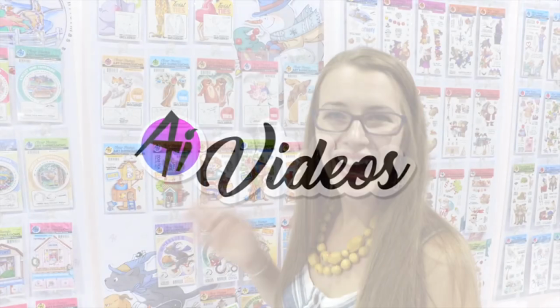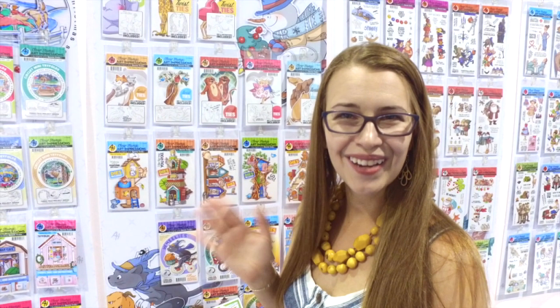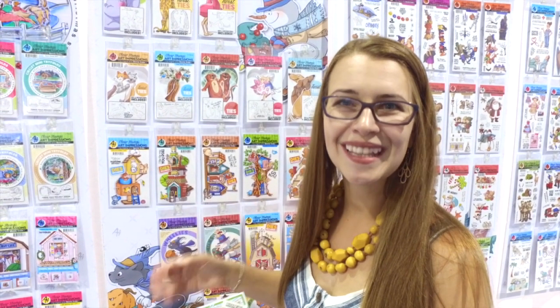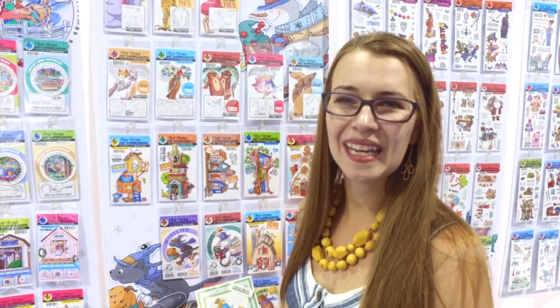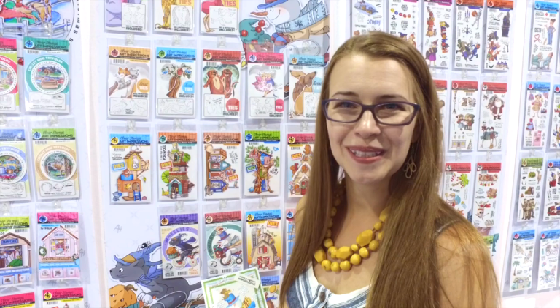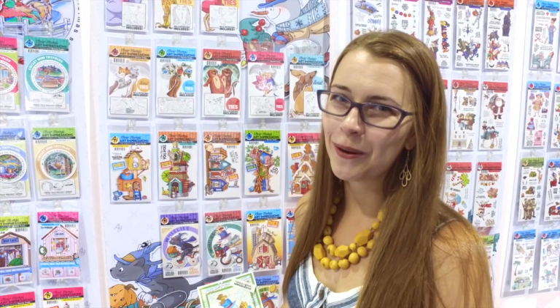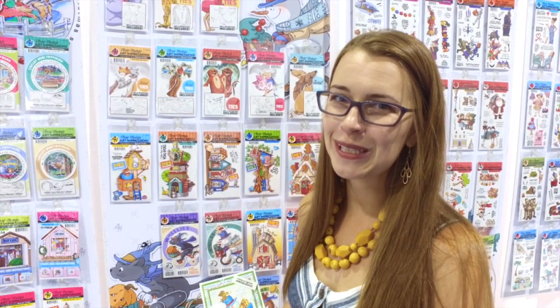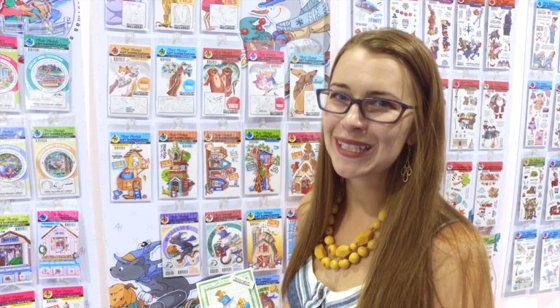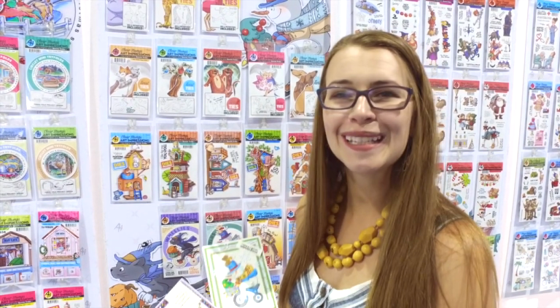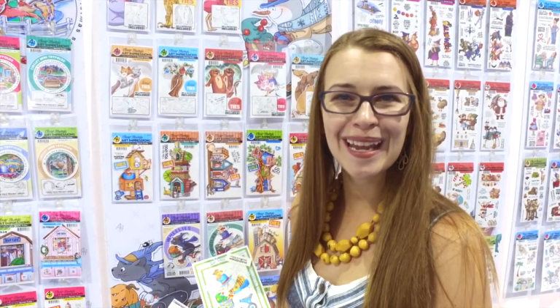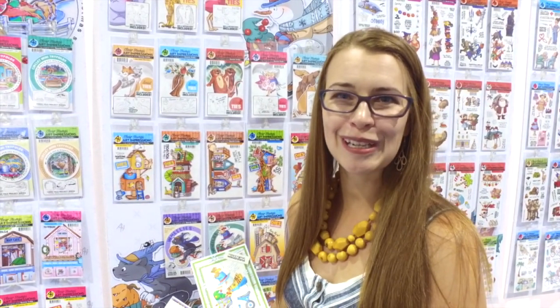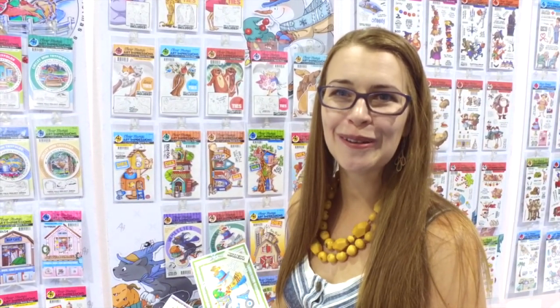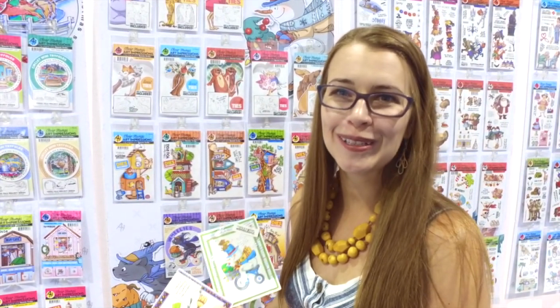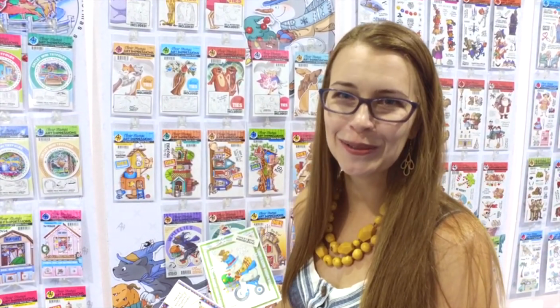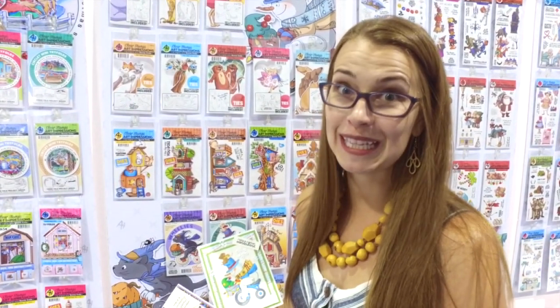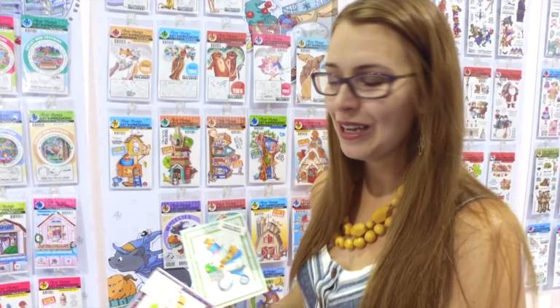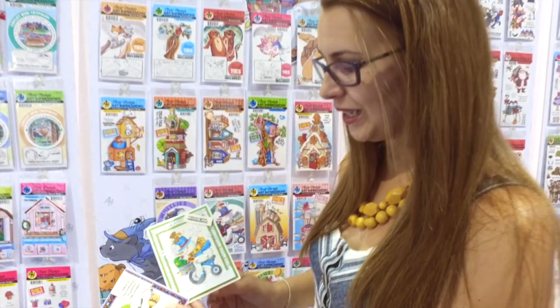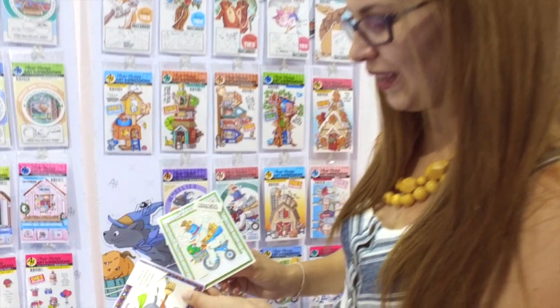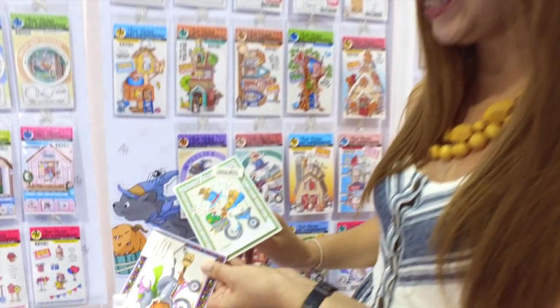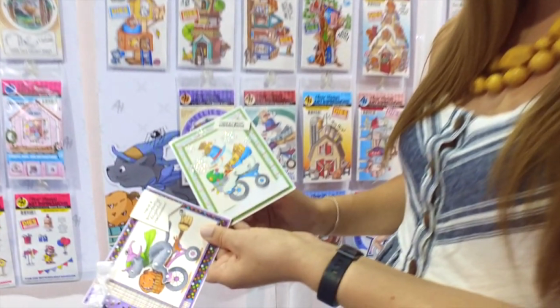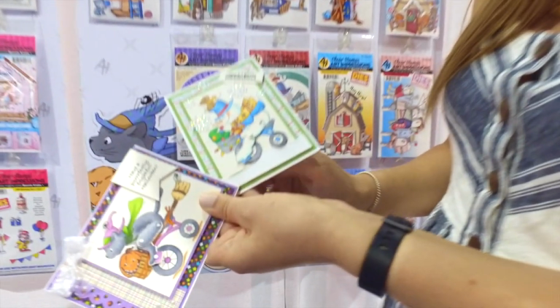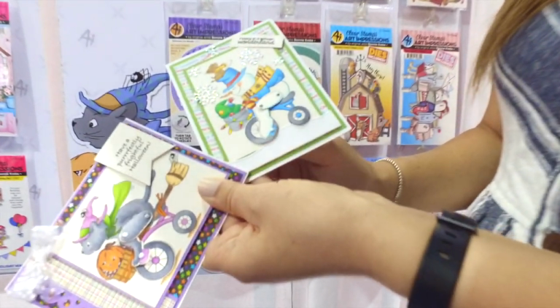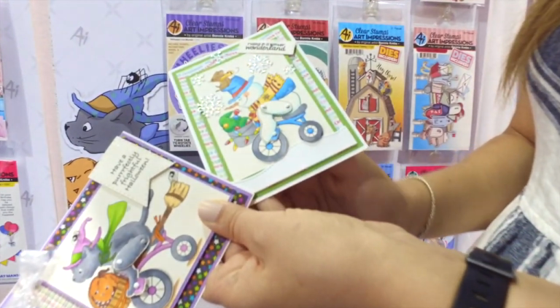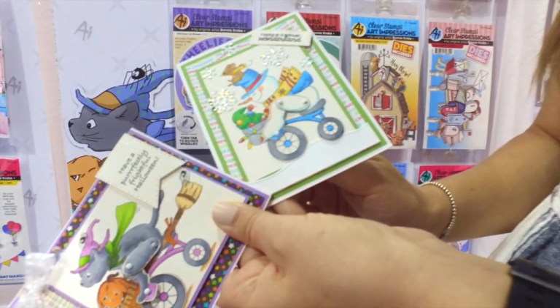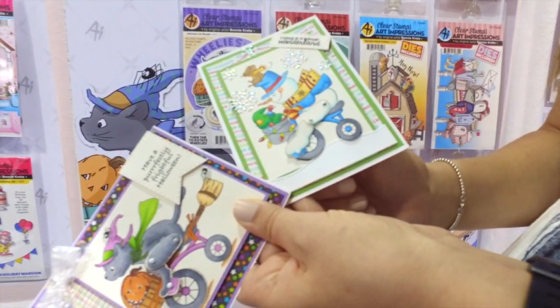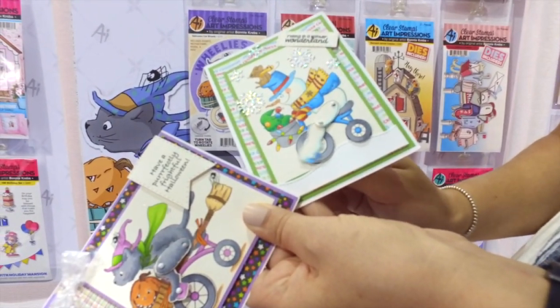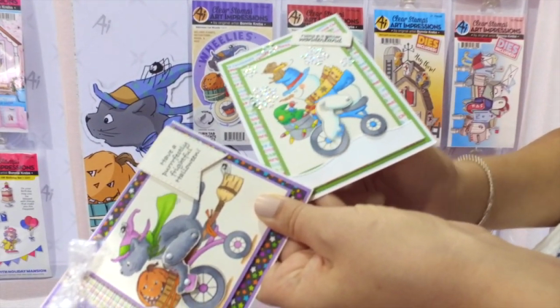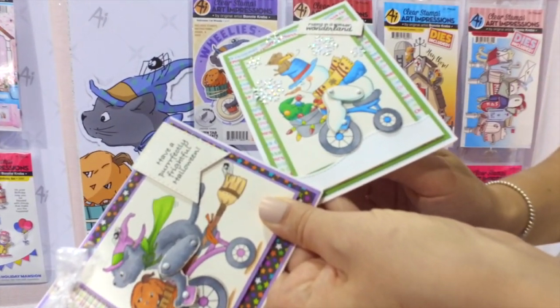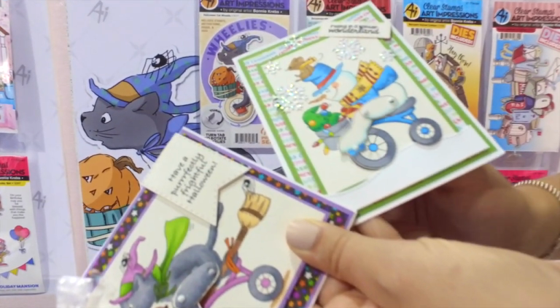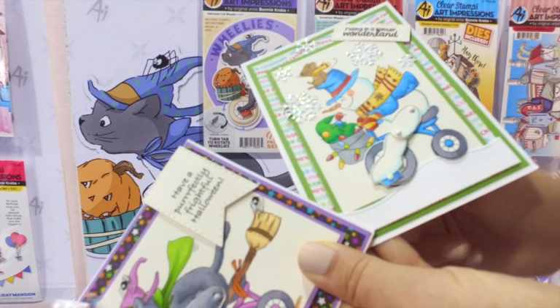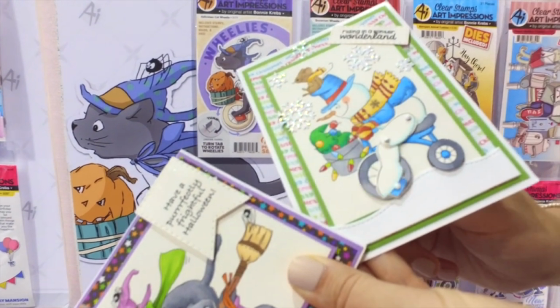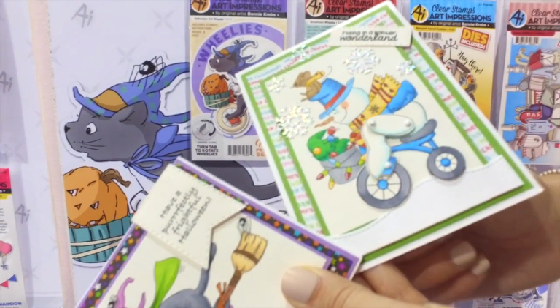Hi everyone, this is Kate Swanson with Art Impression Stamps, and today I'm going to show you our new wheelies. You are gonna love these fun interactive cards — these are an extension of our previous release and we love this.